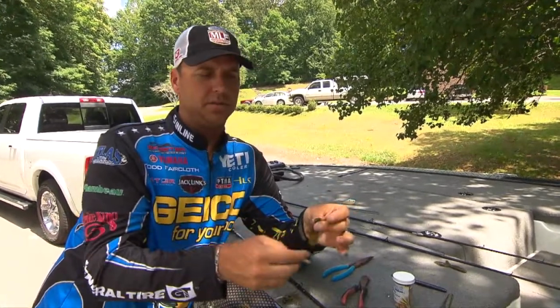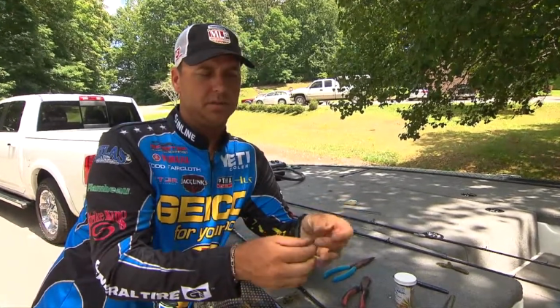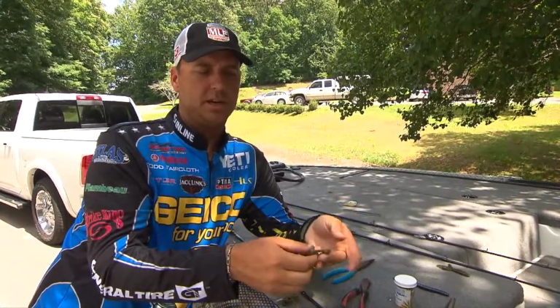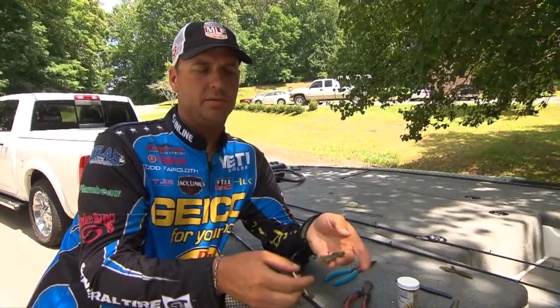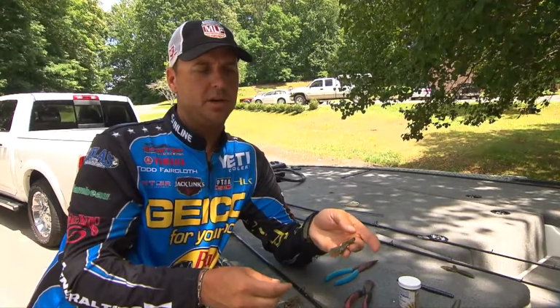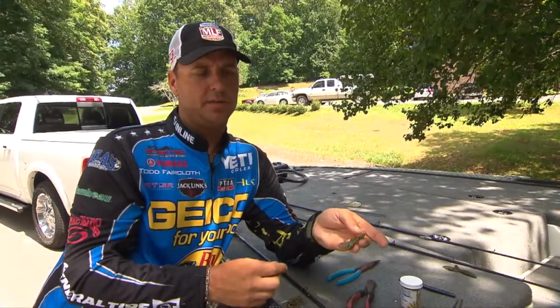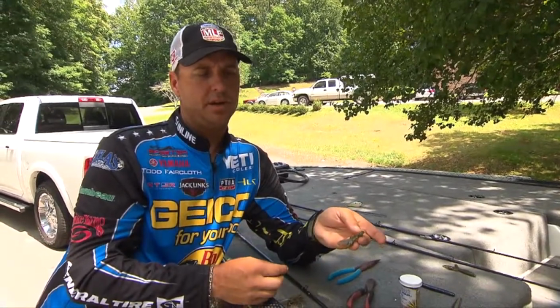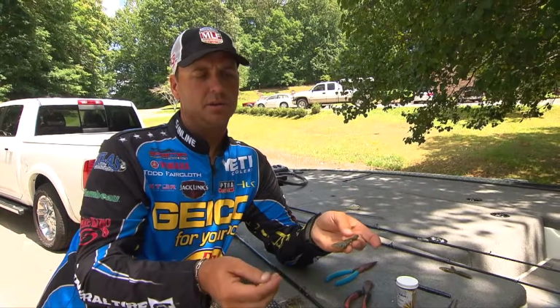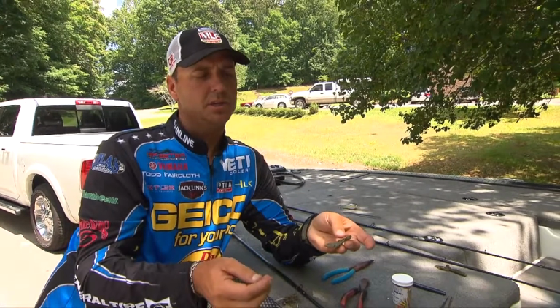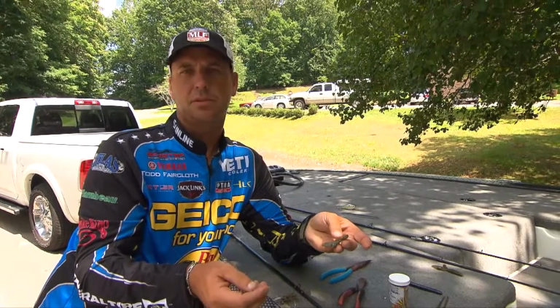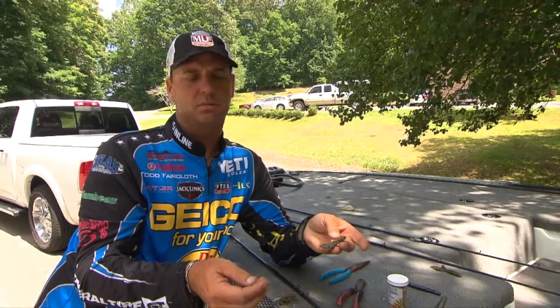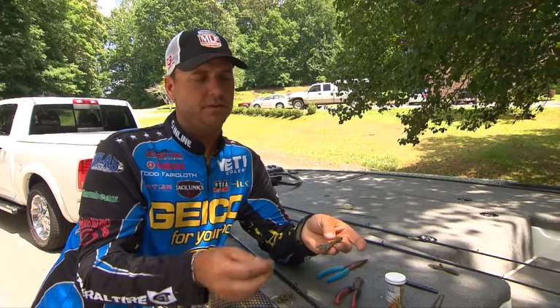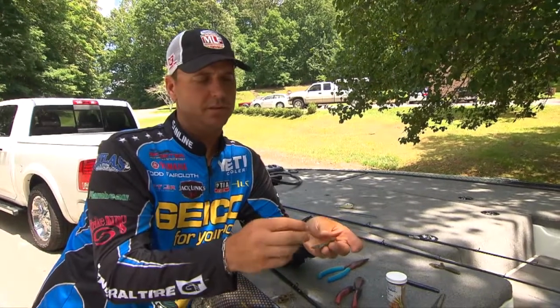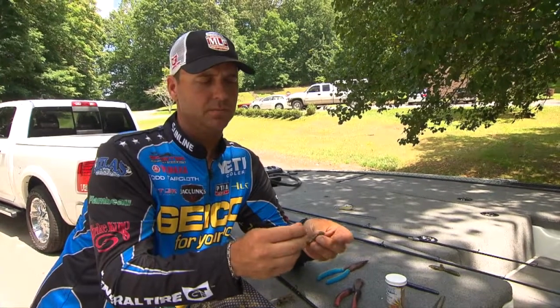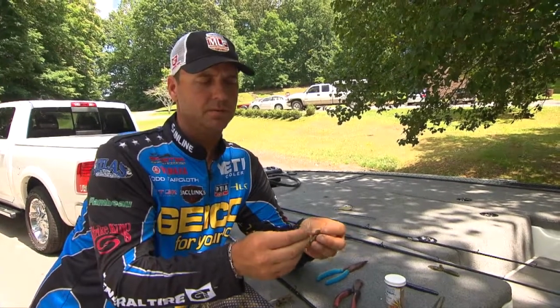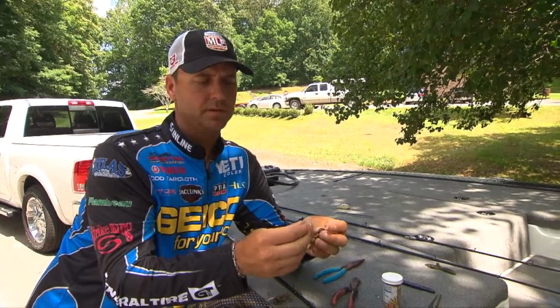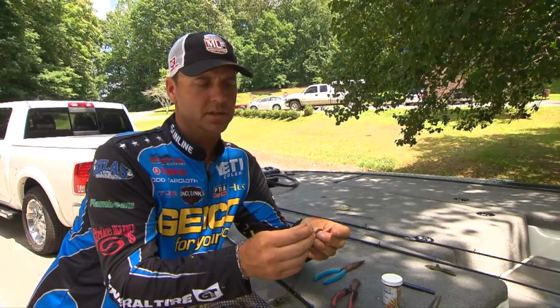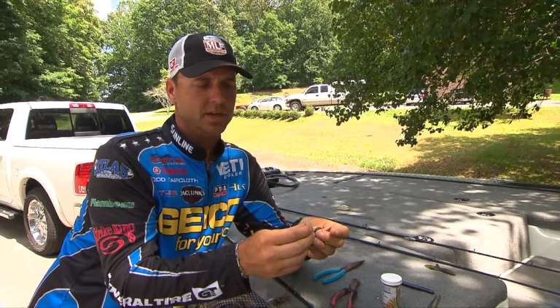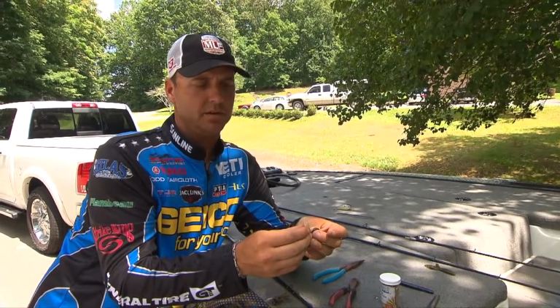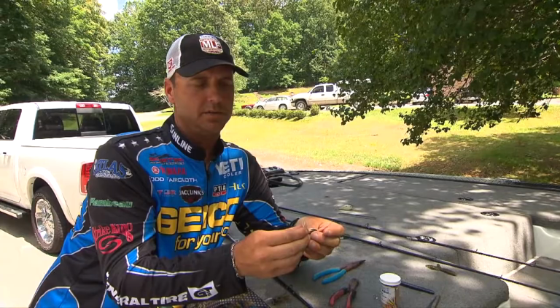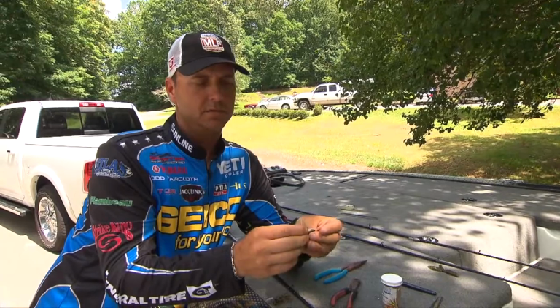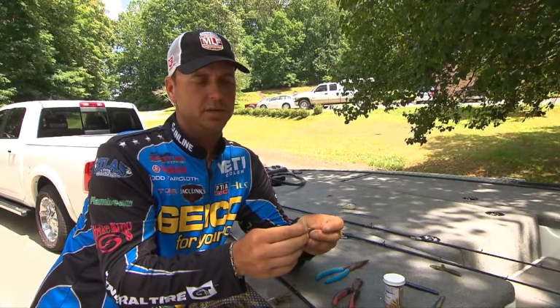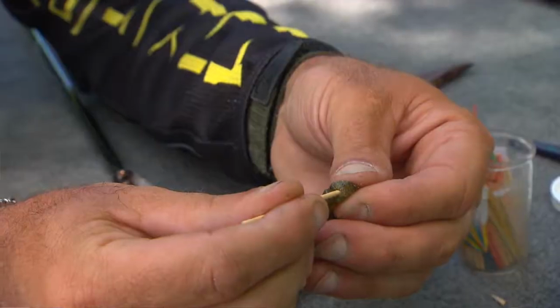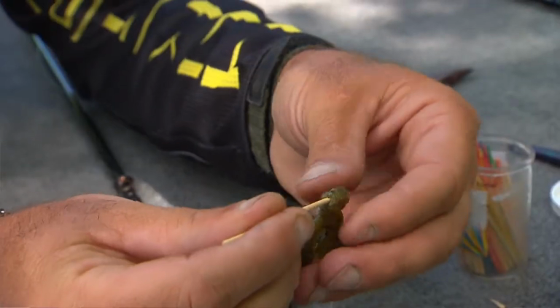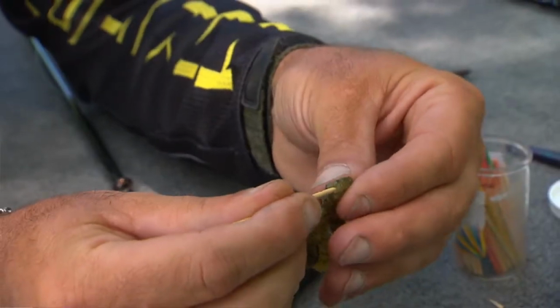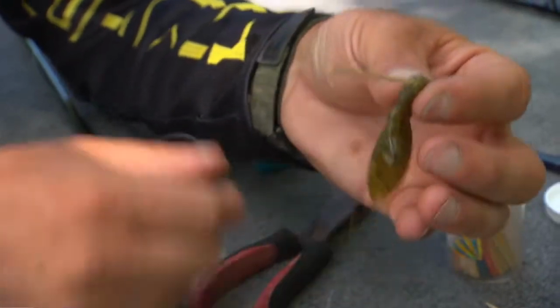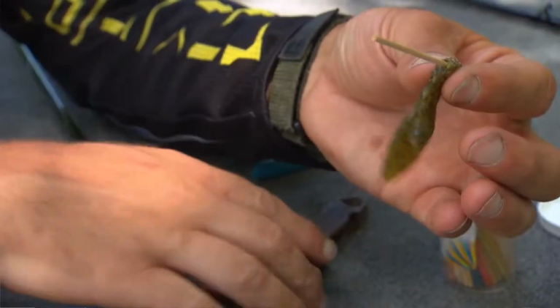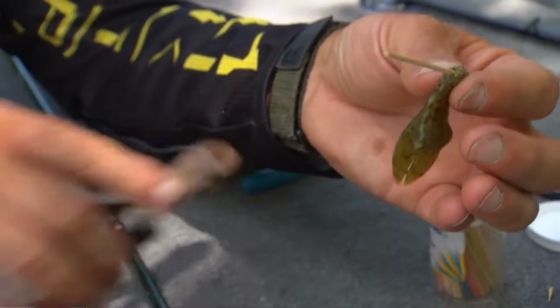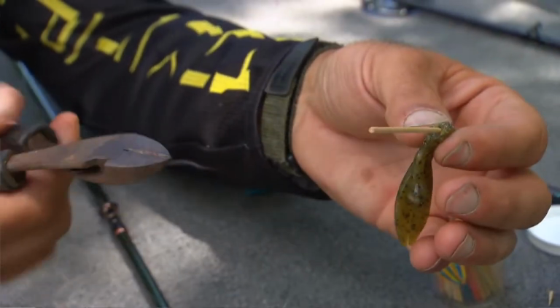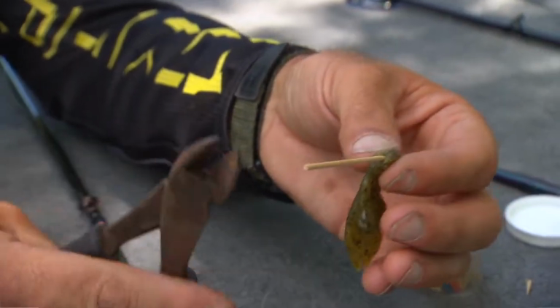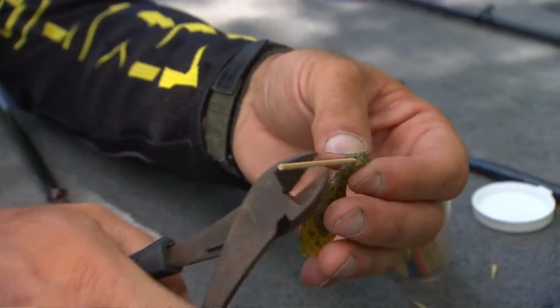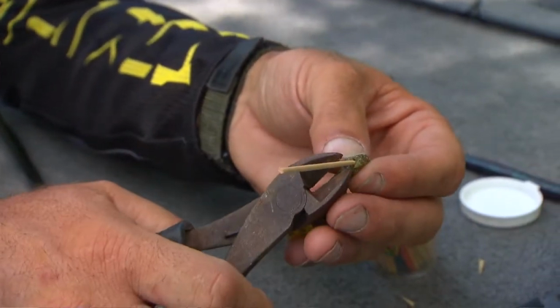This is a Strike King baby rodent that I've cut down. You can use any type of chunk, whatever your favorite — this is one of my personal favorites. Take a toothpick, insert it in the head of it just like so, and clip the excess off.